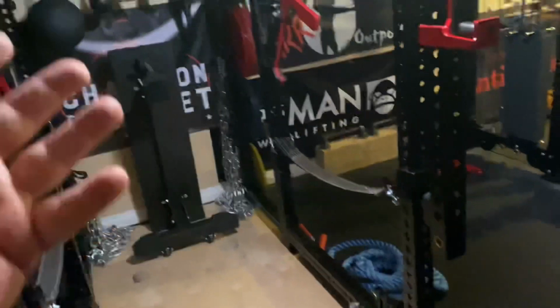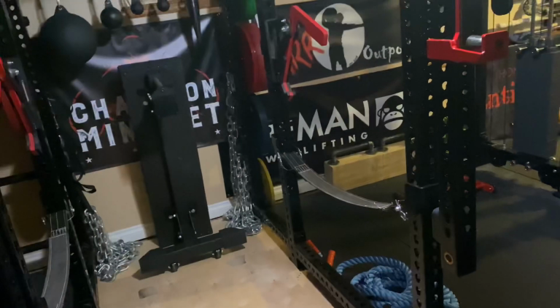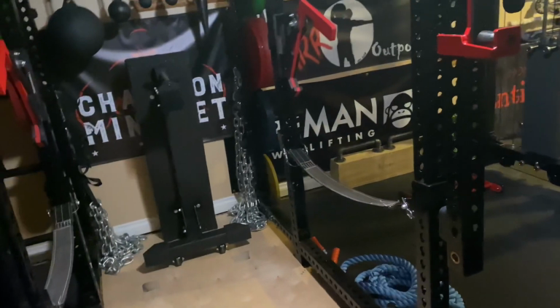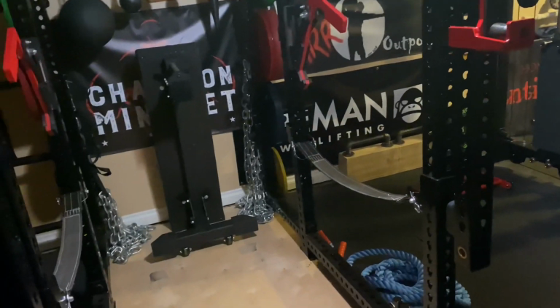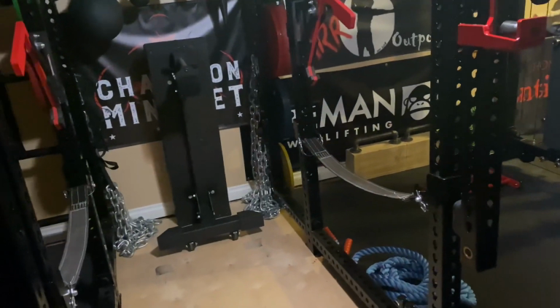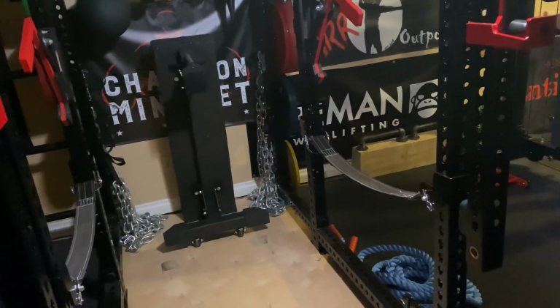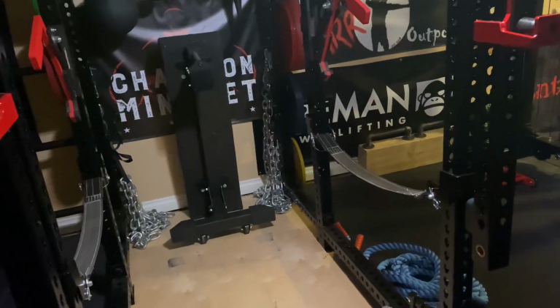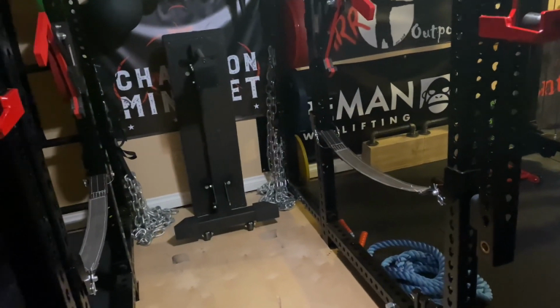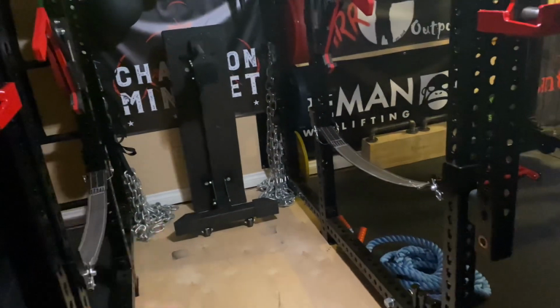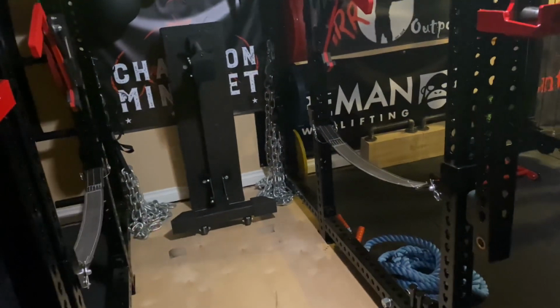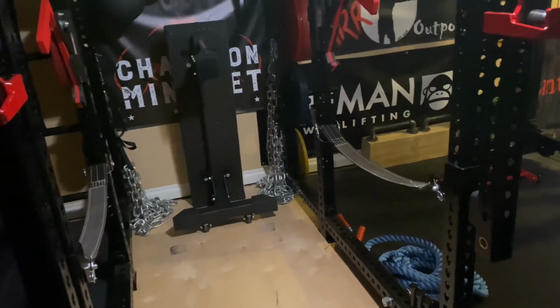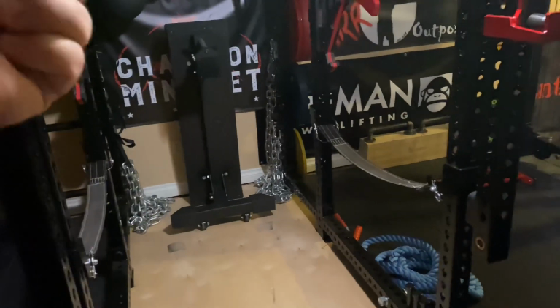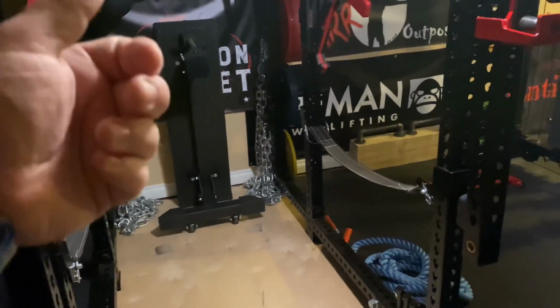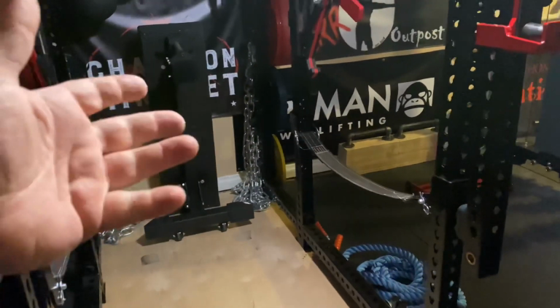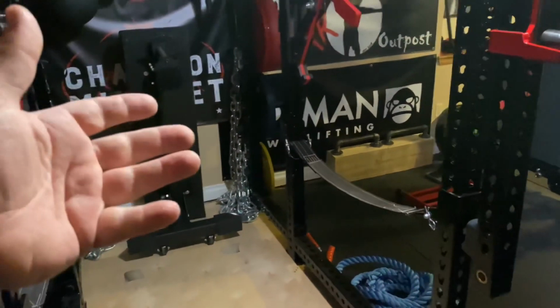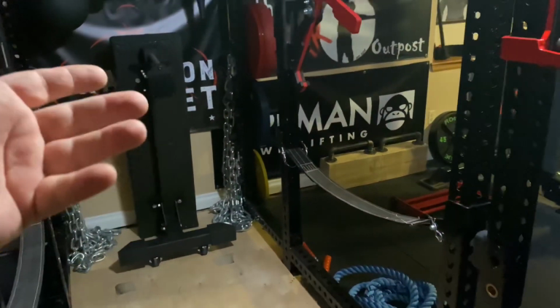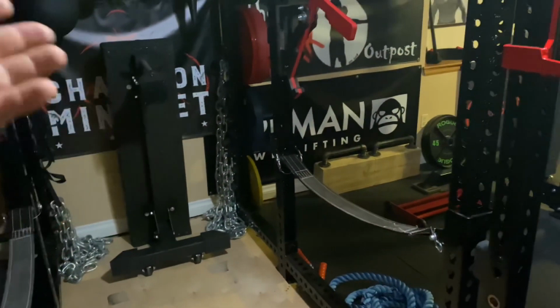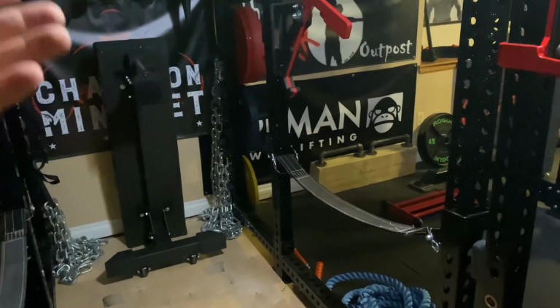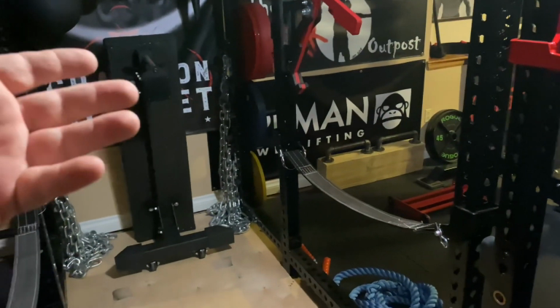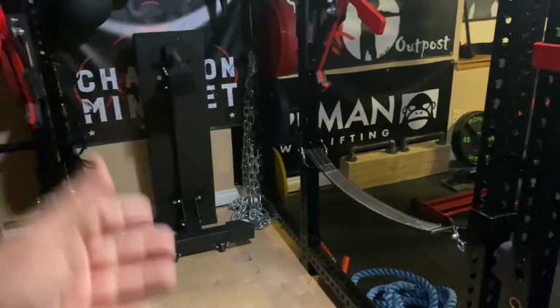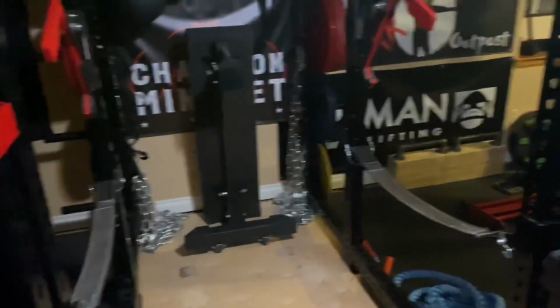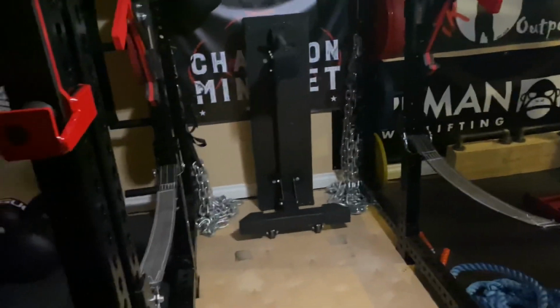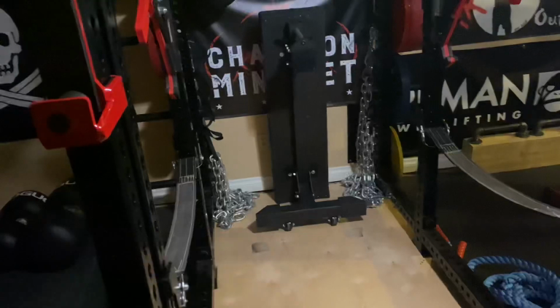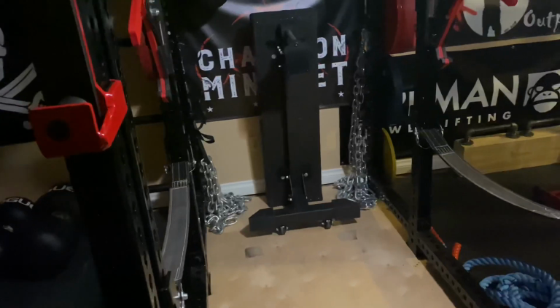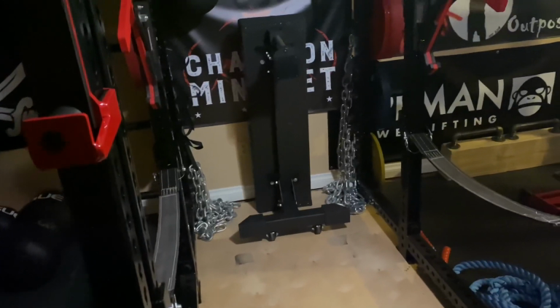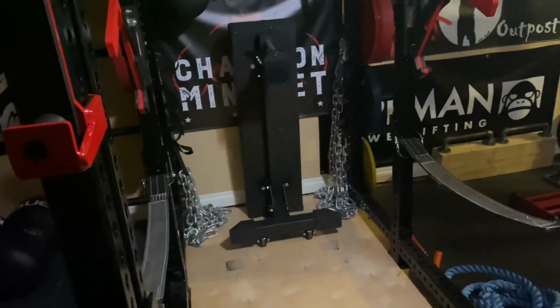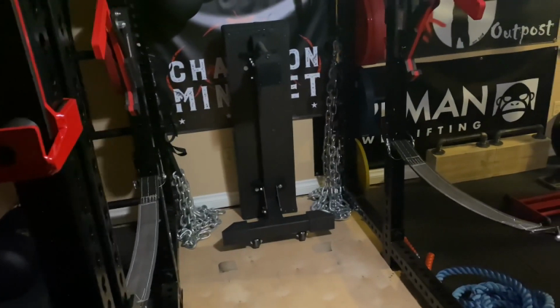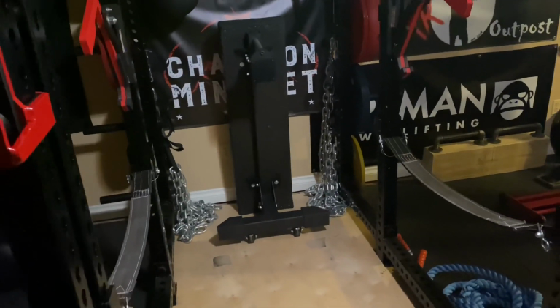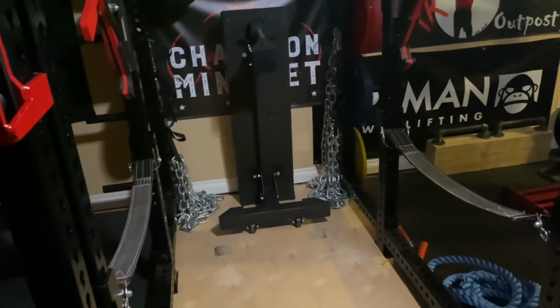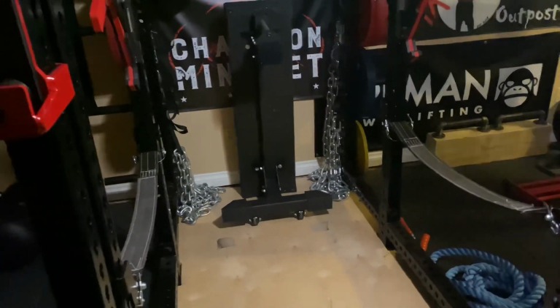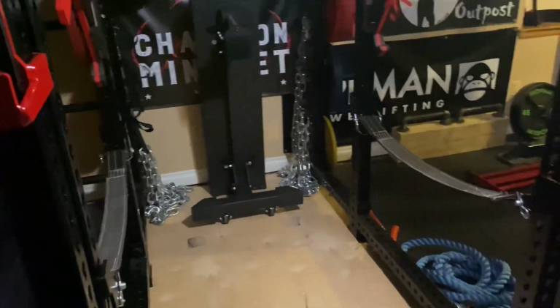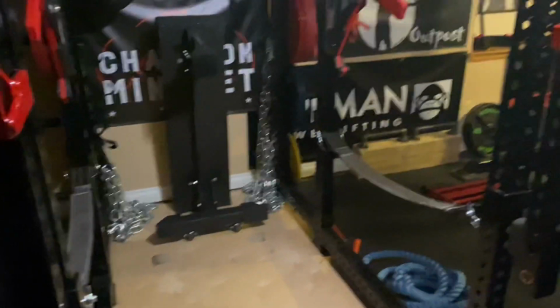What are you supposed to do — $180 bucks? It's not like he gave it to me with the normal version of the handle, so I could be sitting here at $180 for that and it would be phenomenal. But anyway, if you've got any questions, comments, or concerns, feel free to ask.